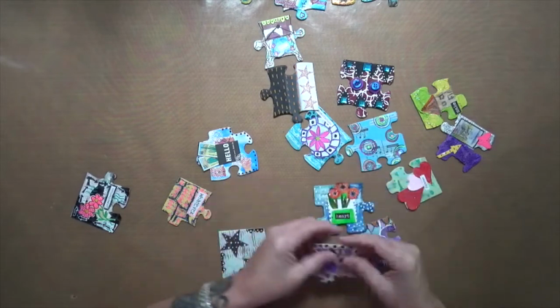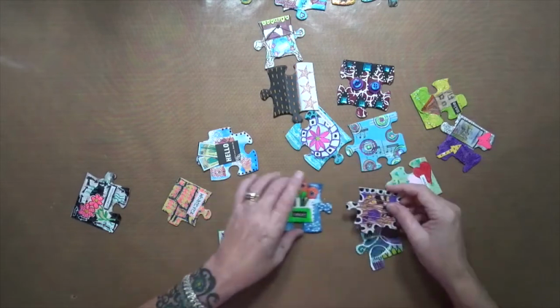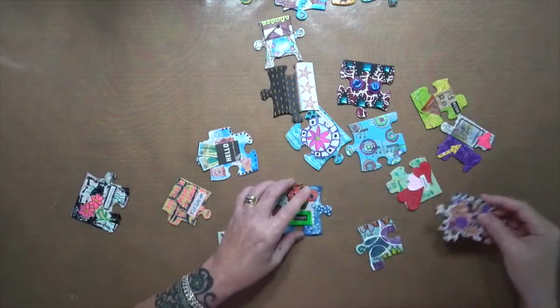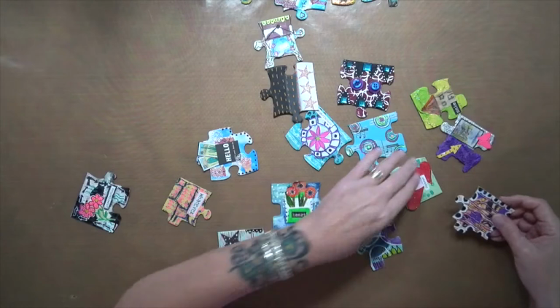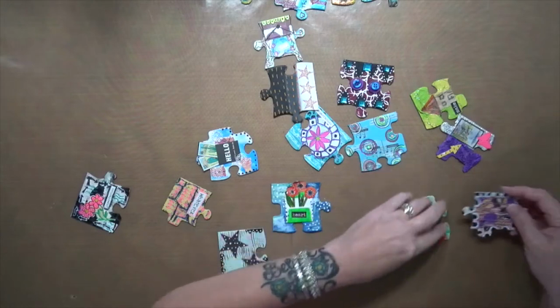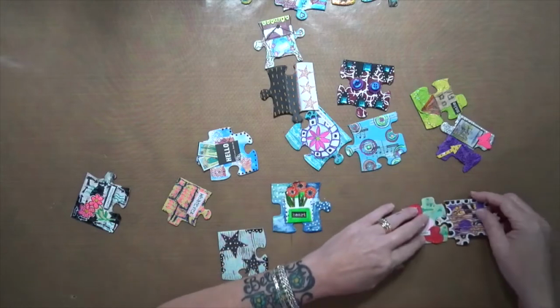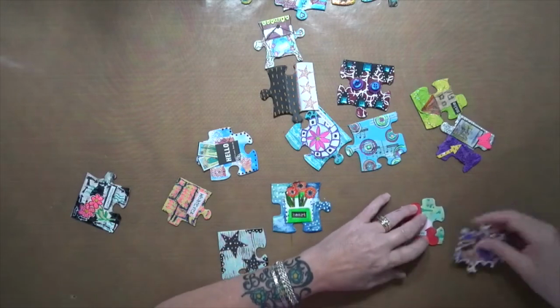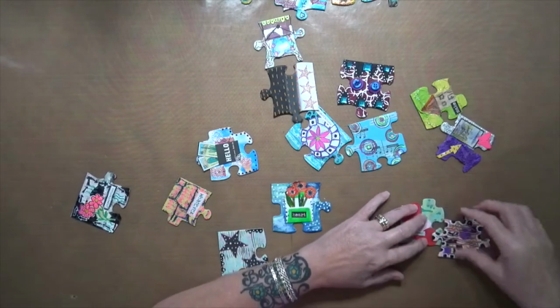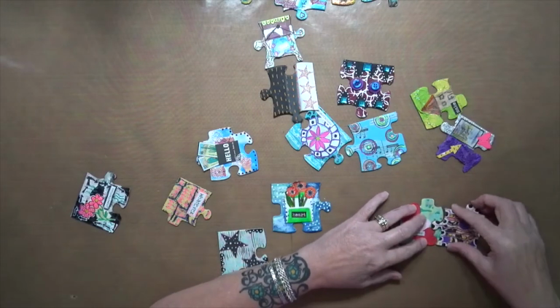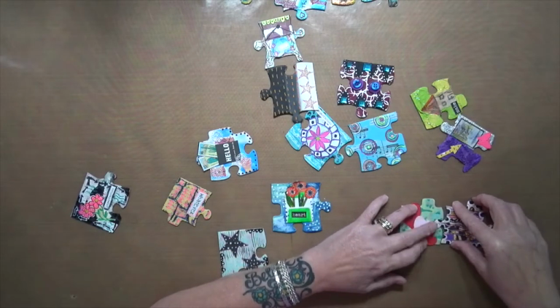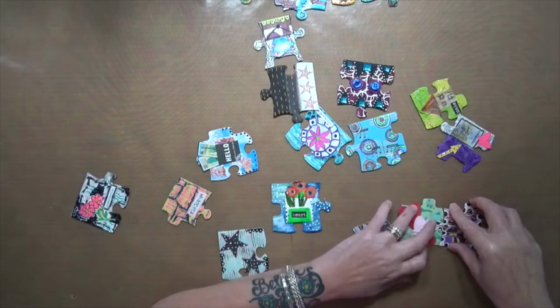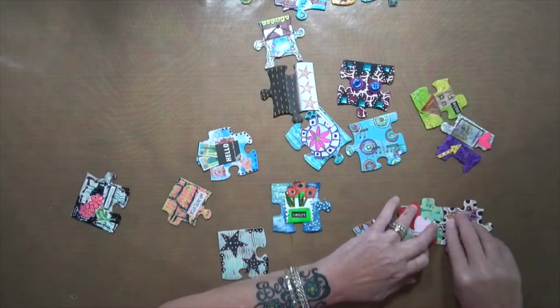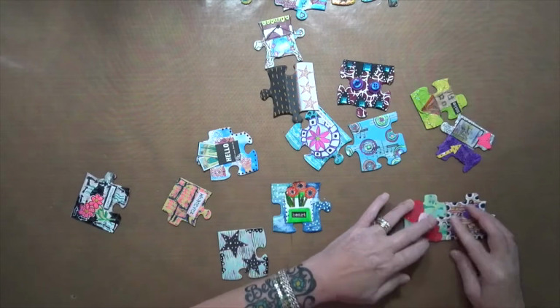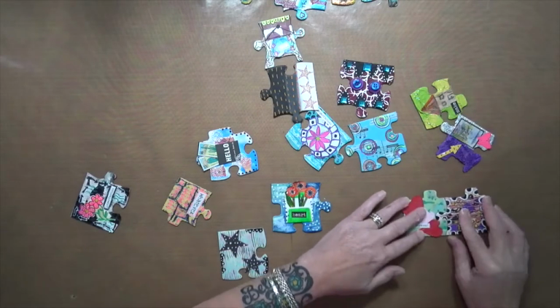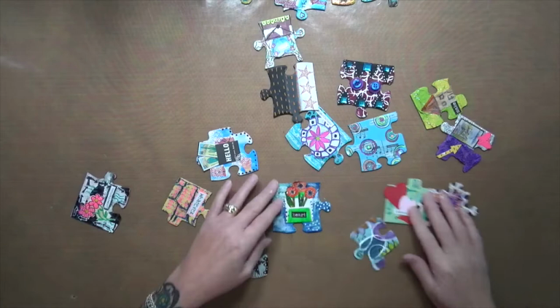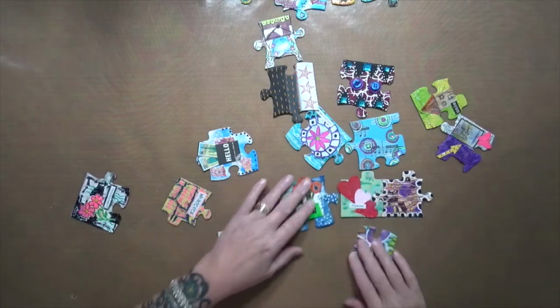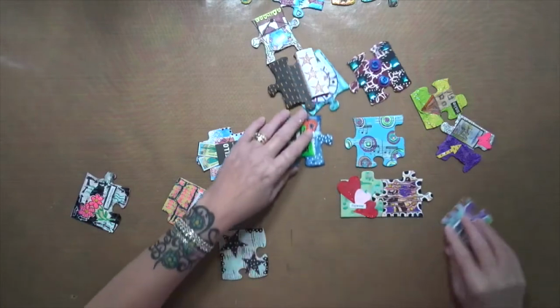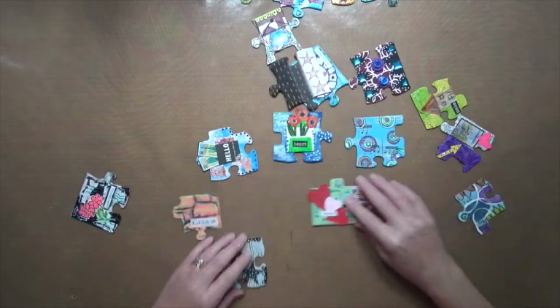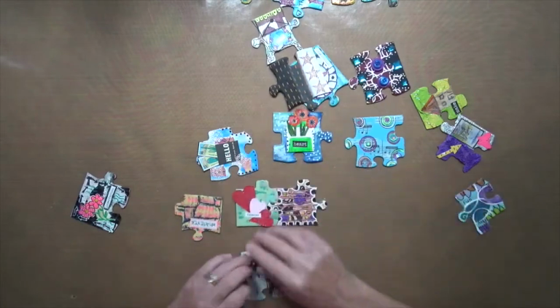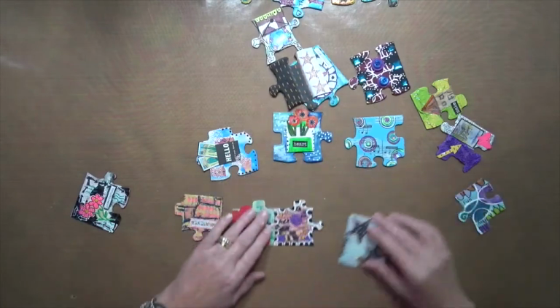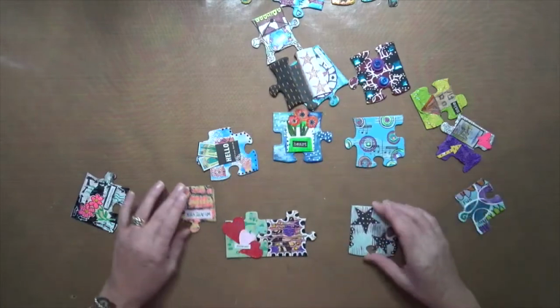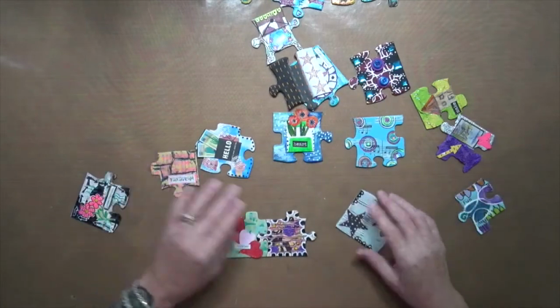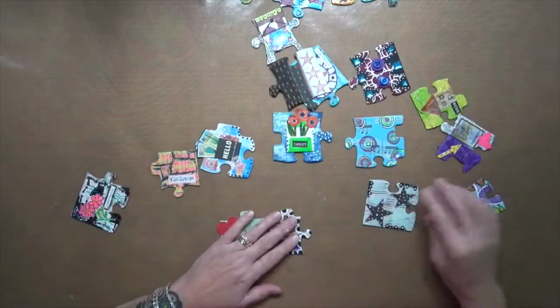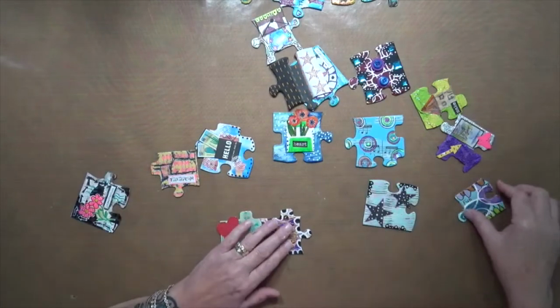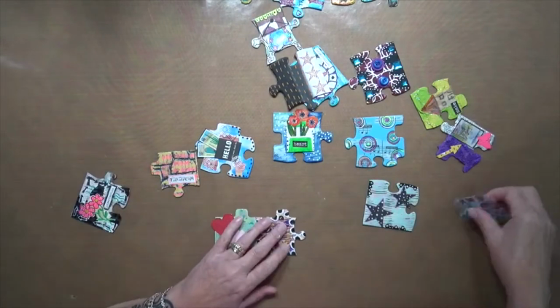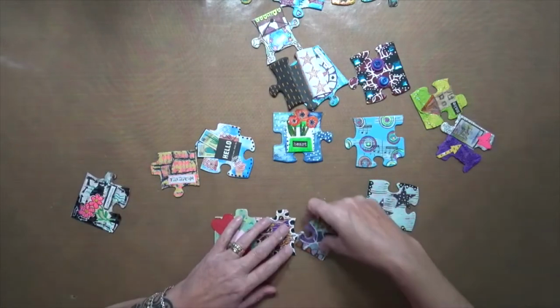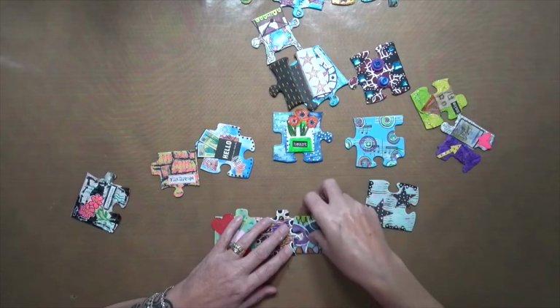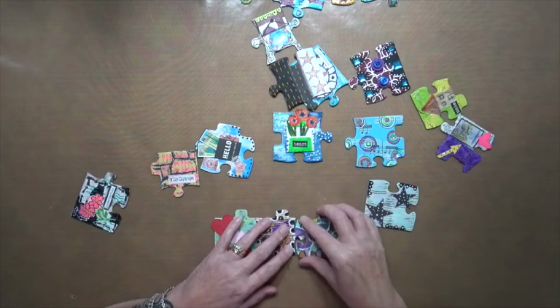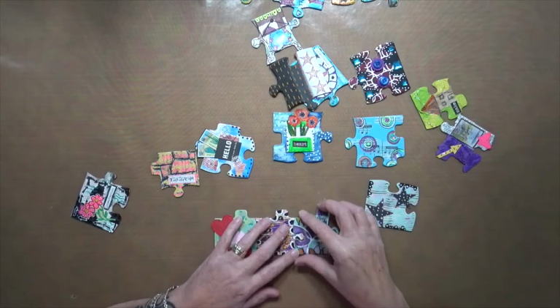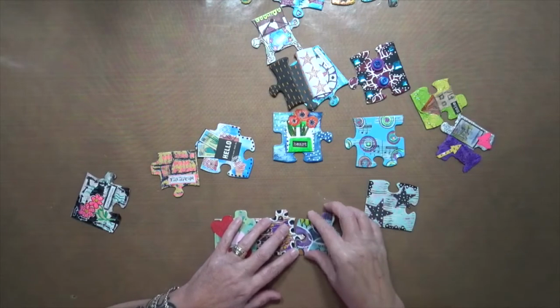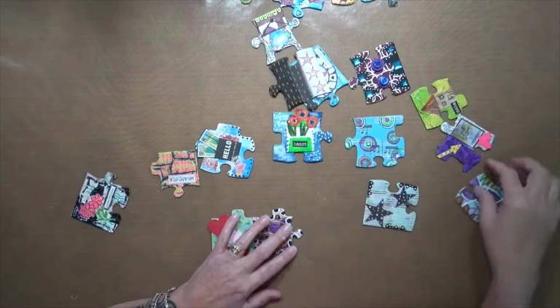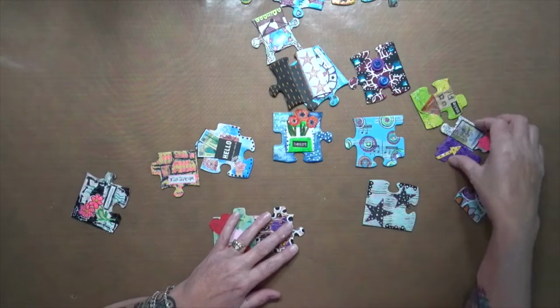Something's gotta end. Let's see if this one goes here. Yay, we found one that fits! This is gonna be fun.